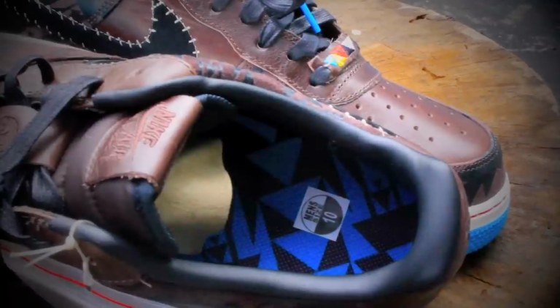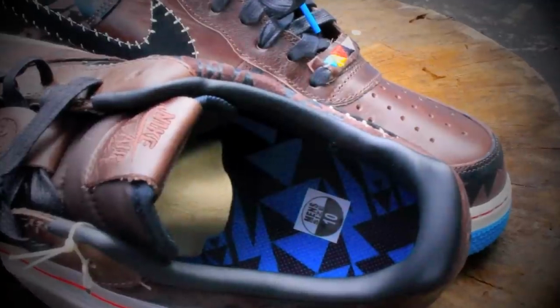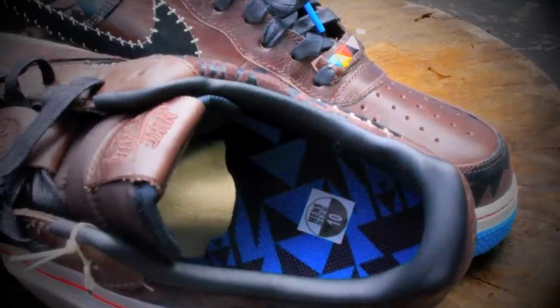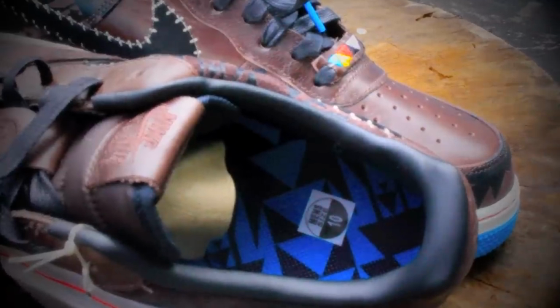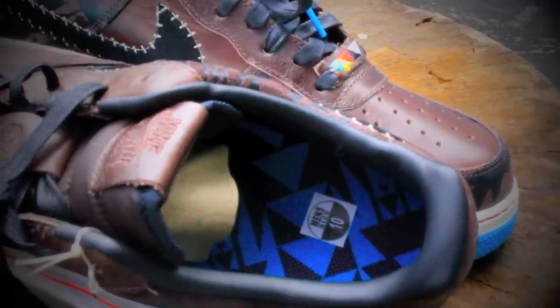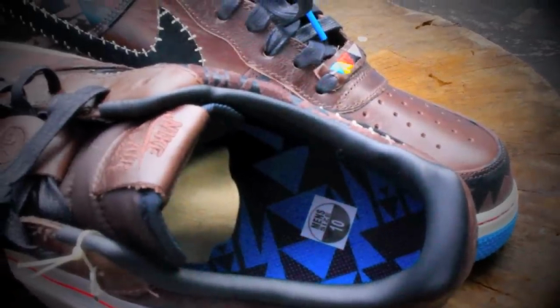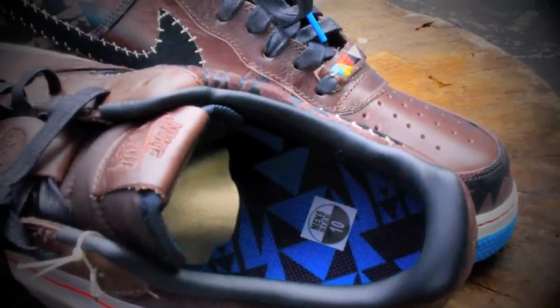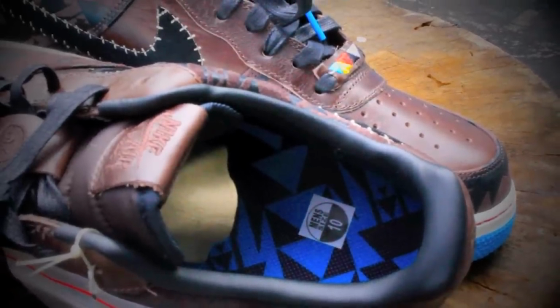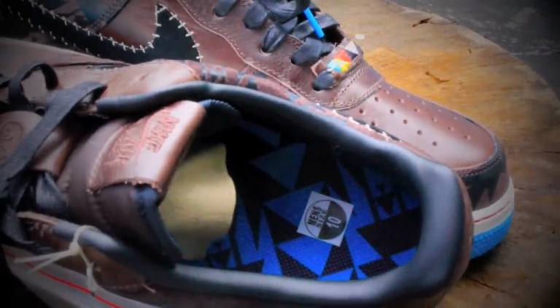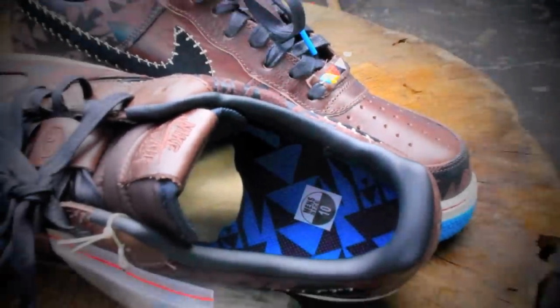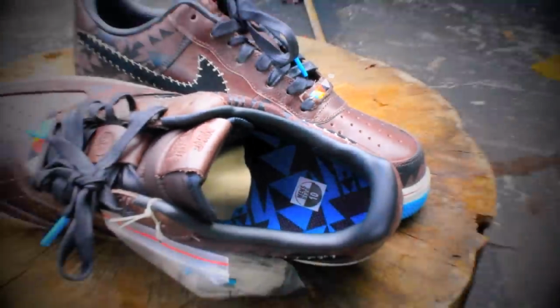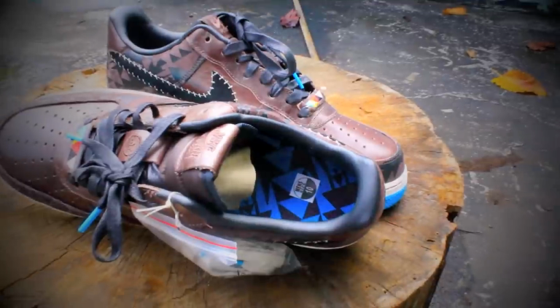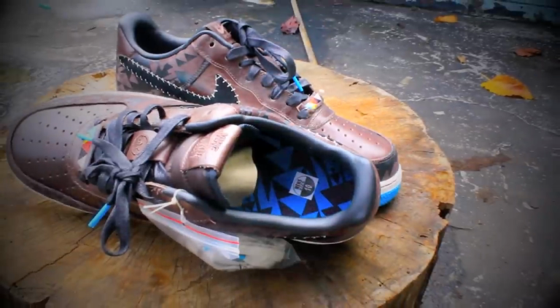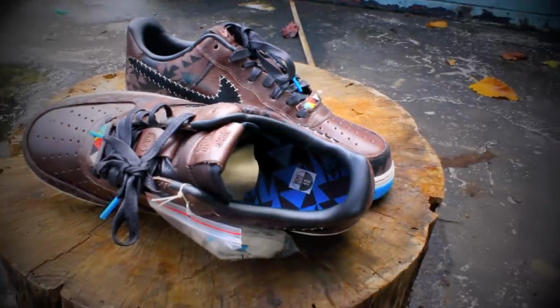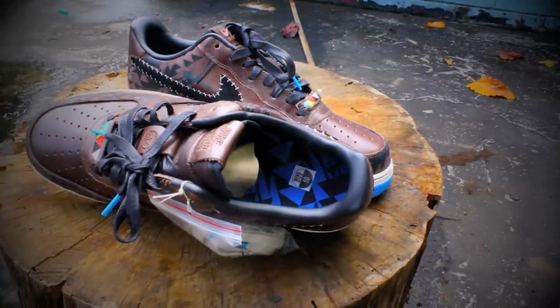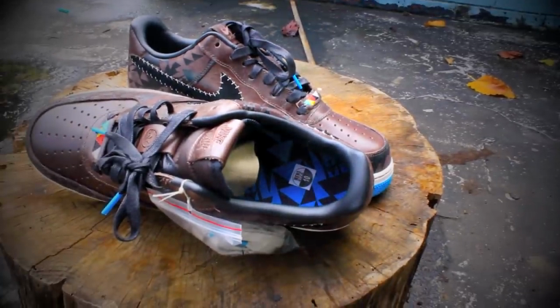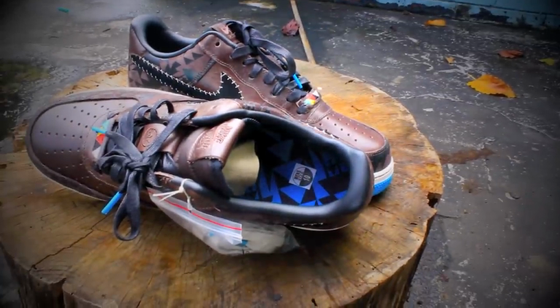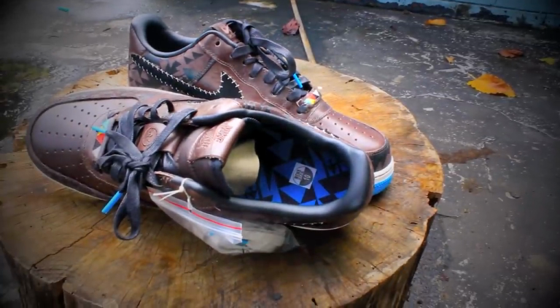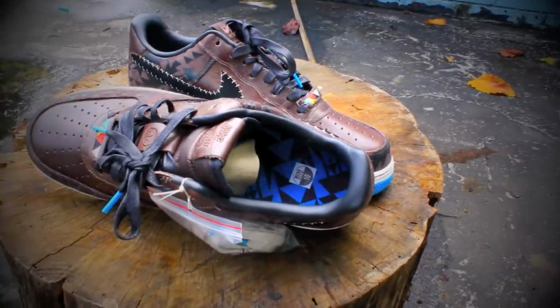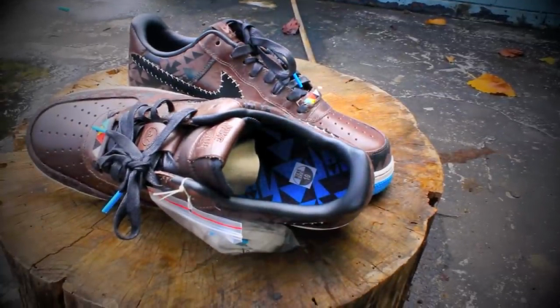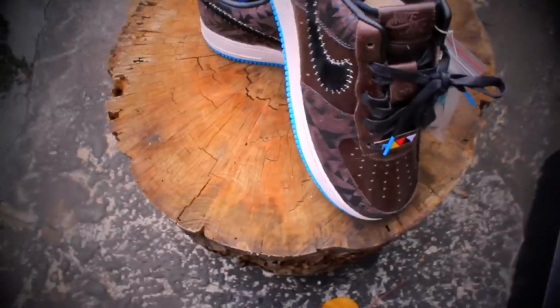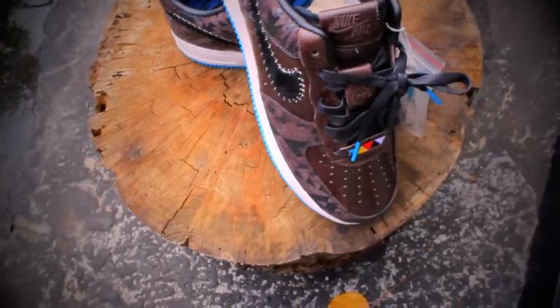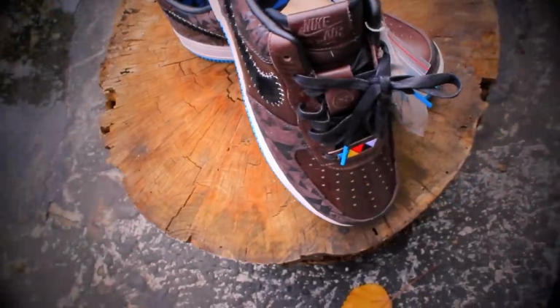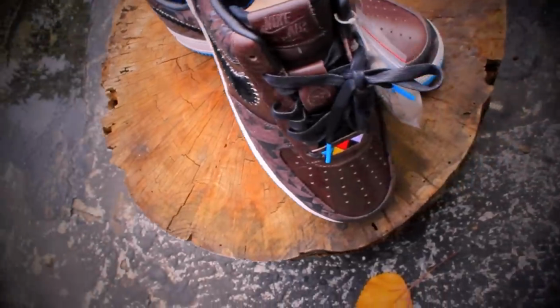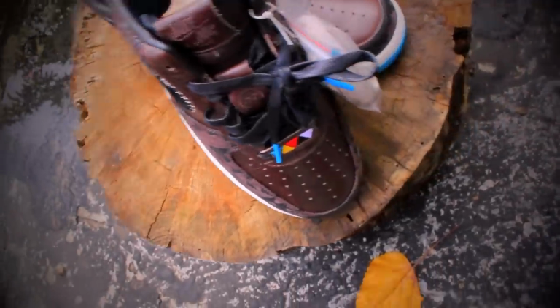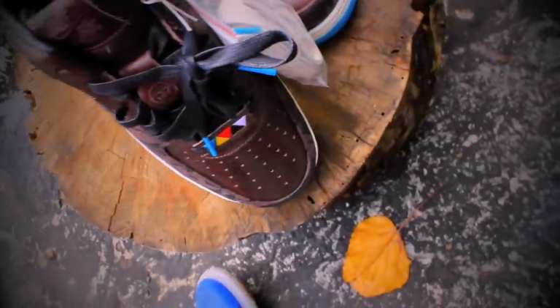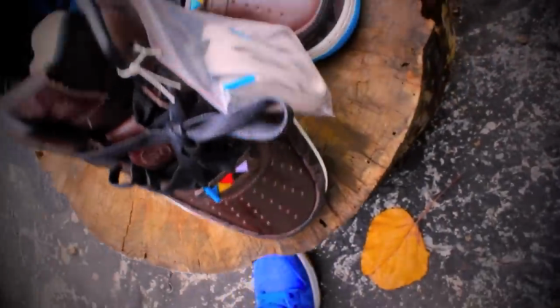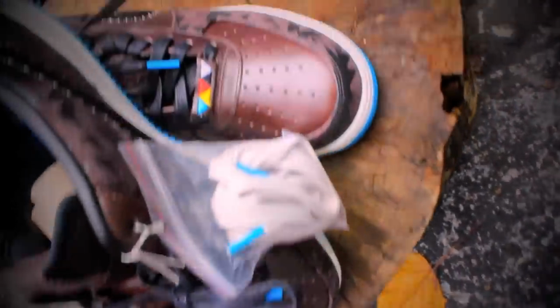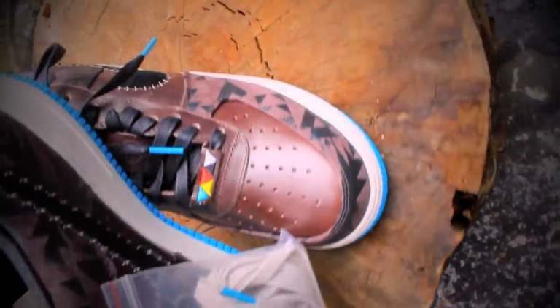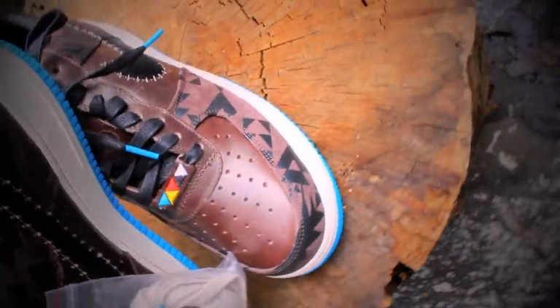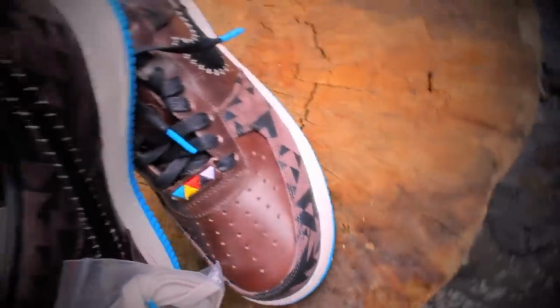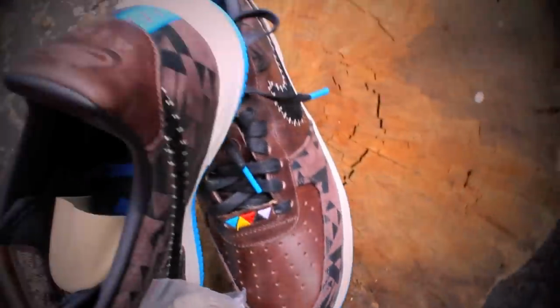The whole inside of the shoe continues with the Native American theme, with the triangle theme. Things to highlight: wax laces, and it has extra laces included.